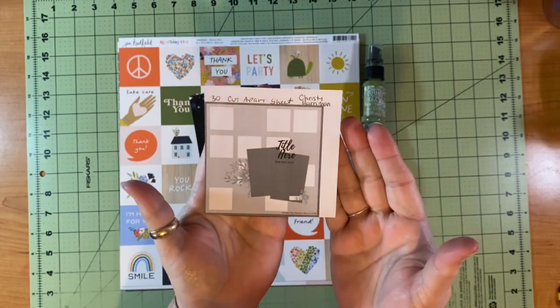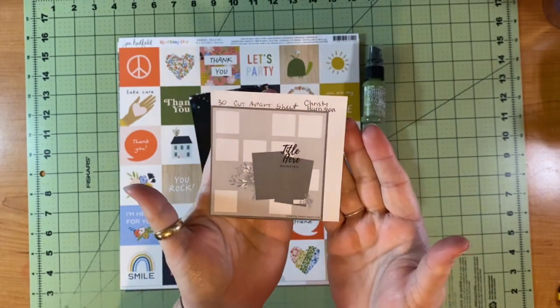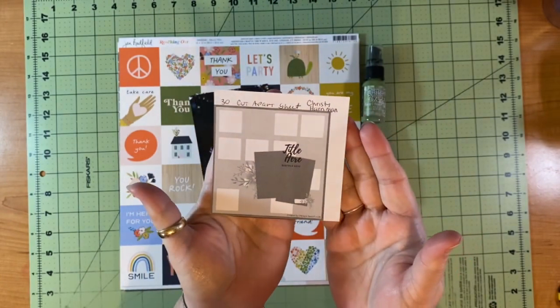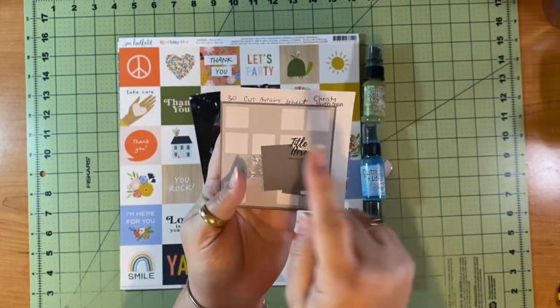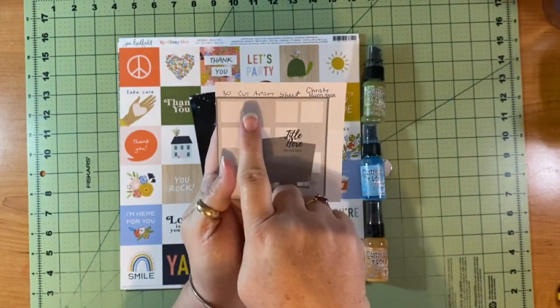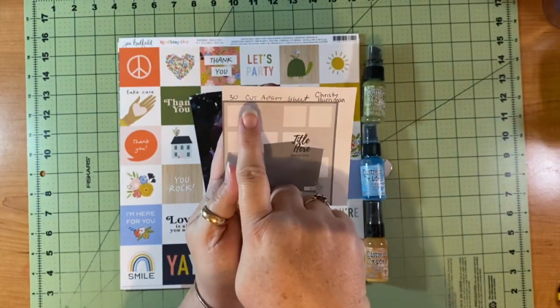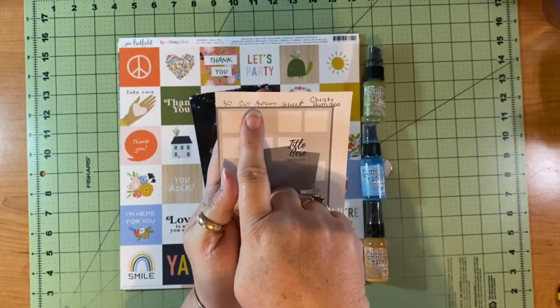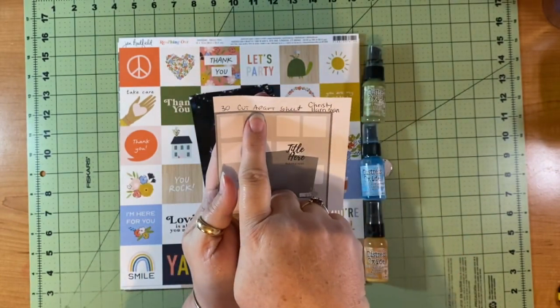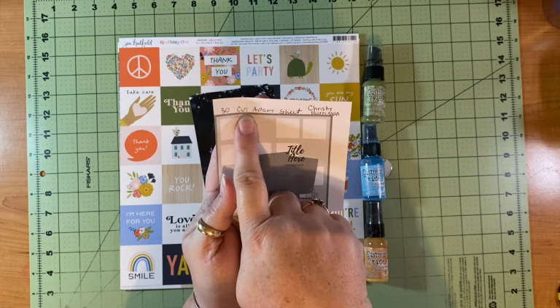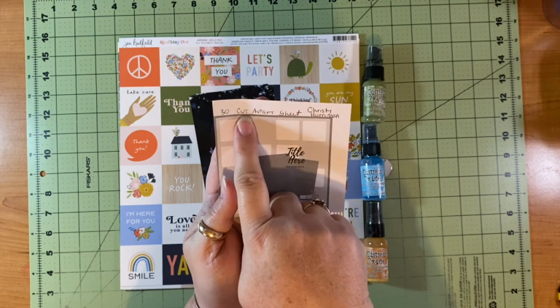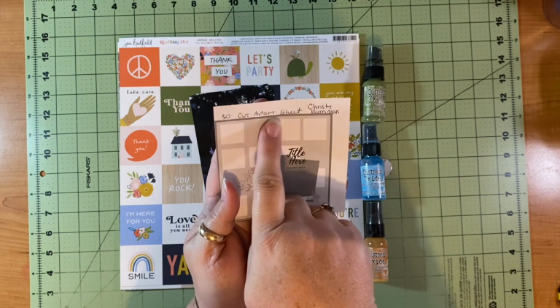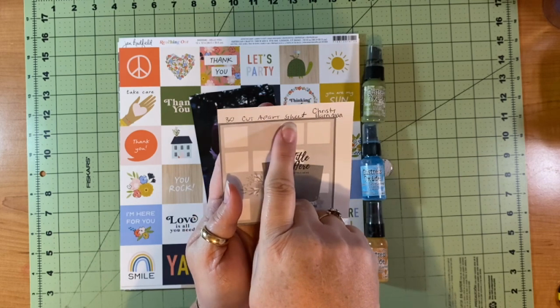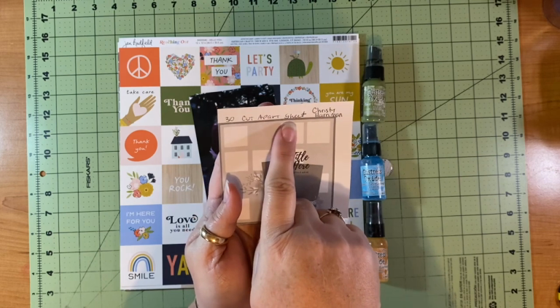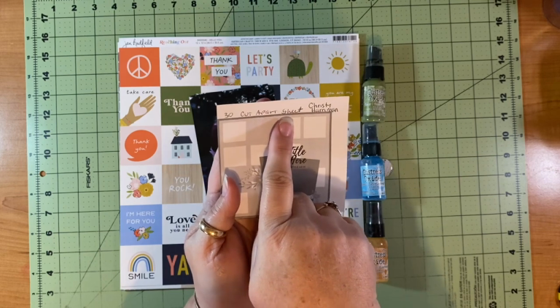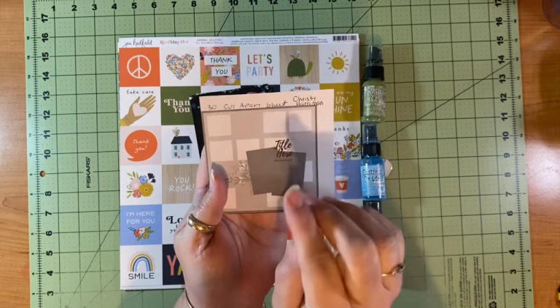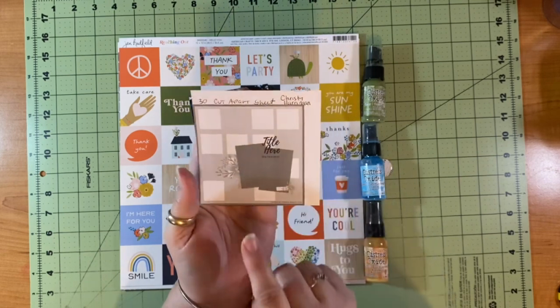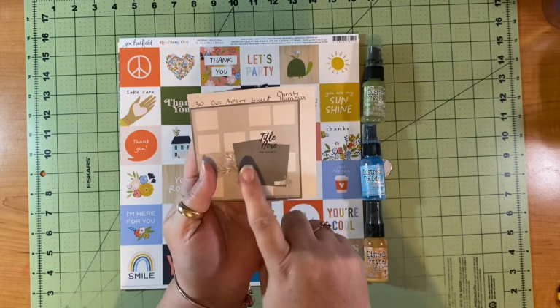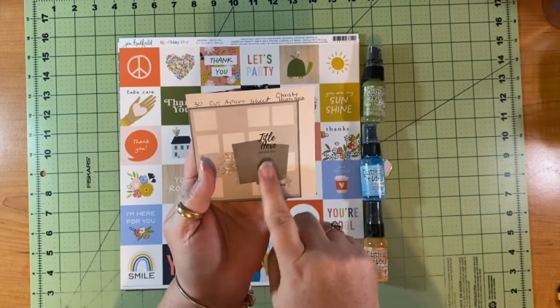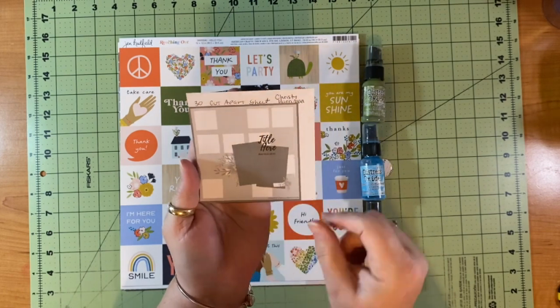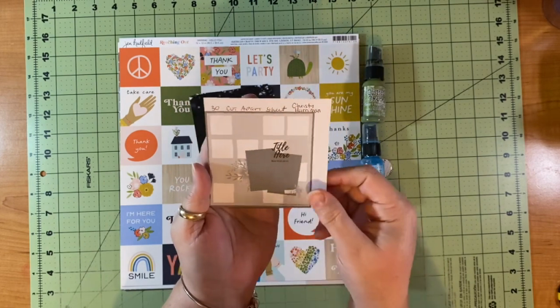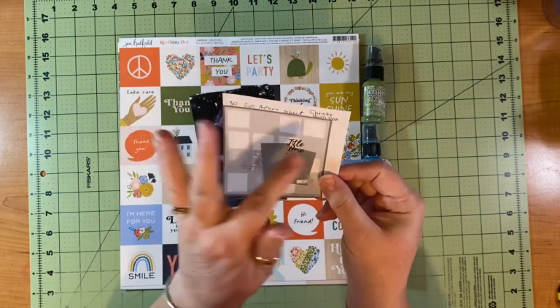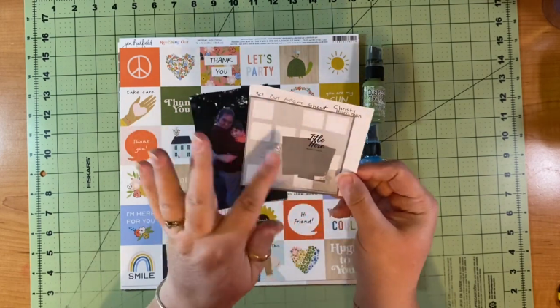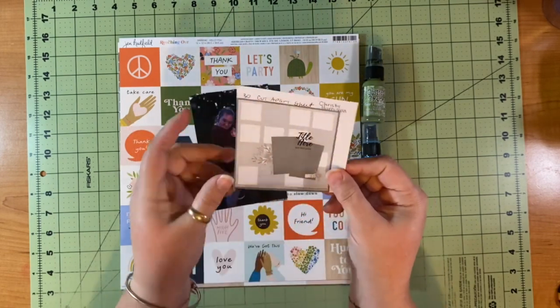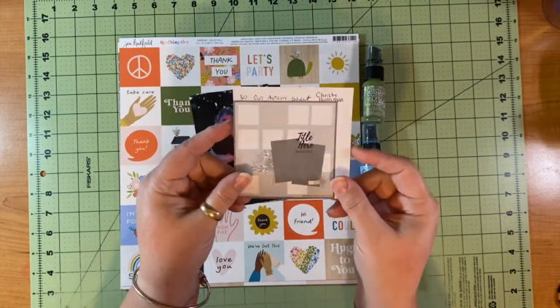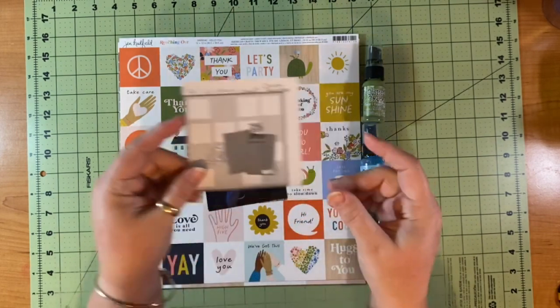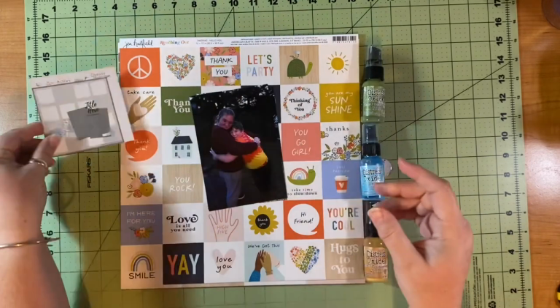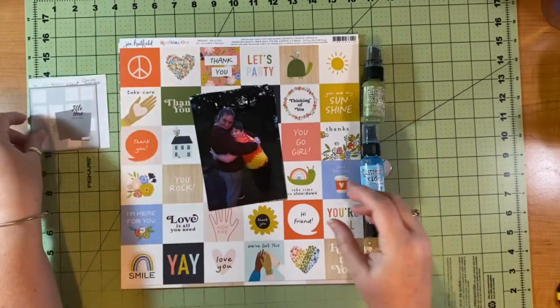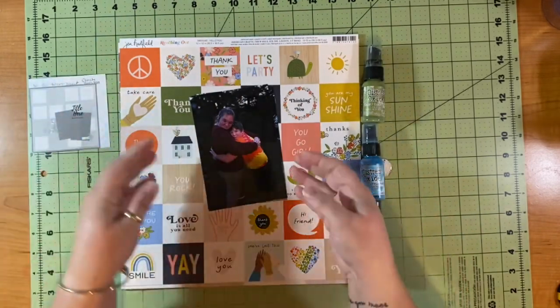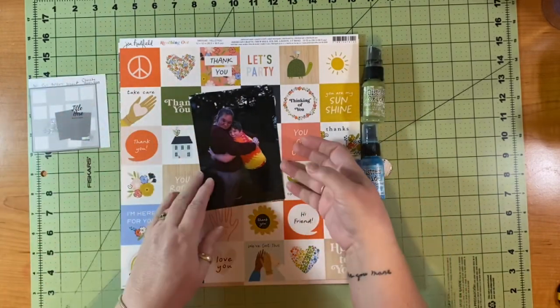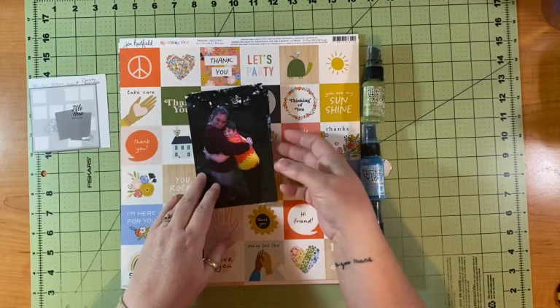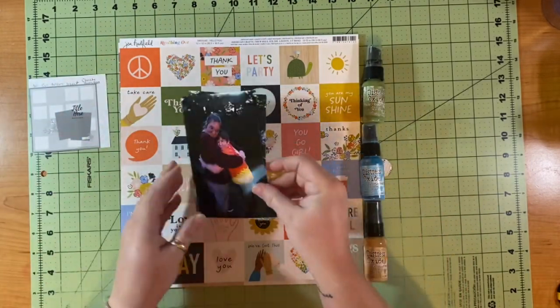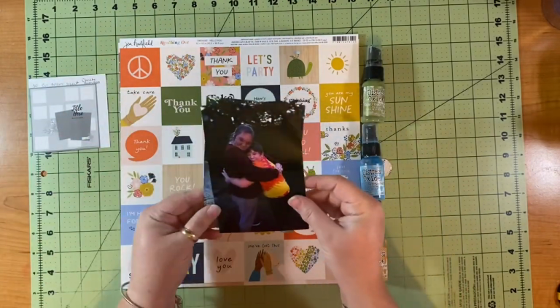You all need to check out her YouTube and her Instagram. She's on Facebook because you can find the 30 Days of Sketches there.